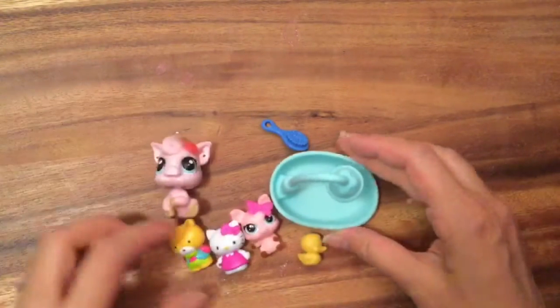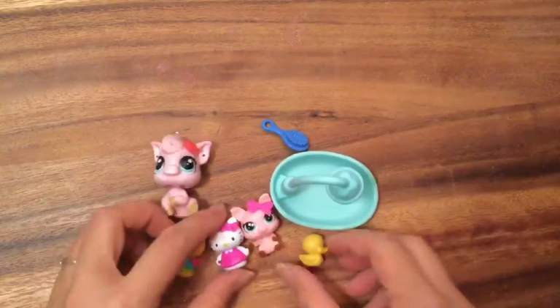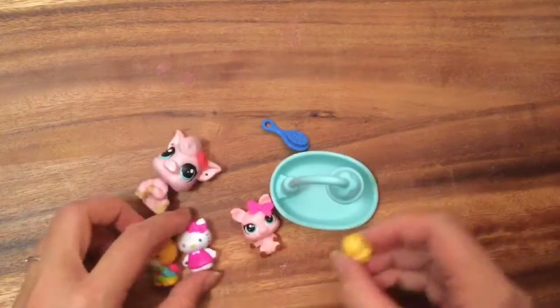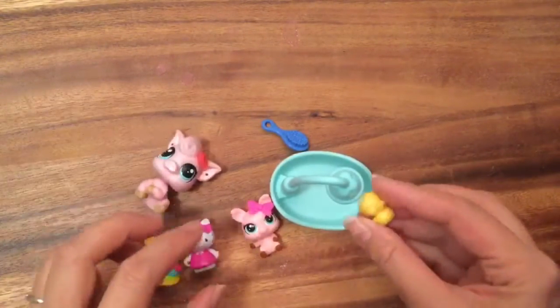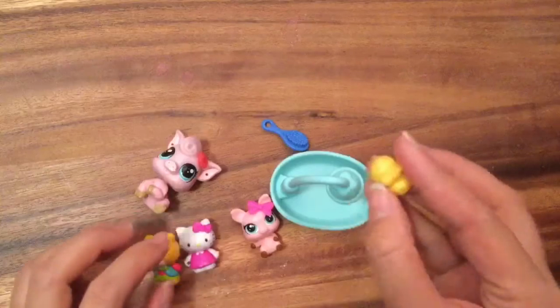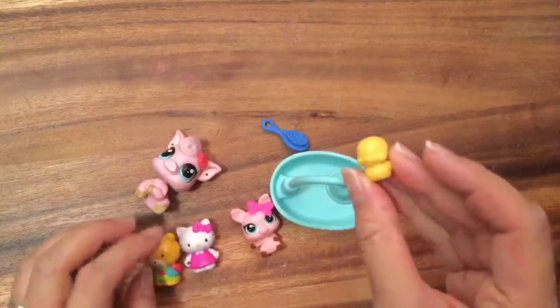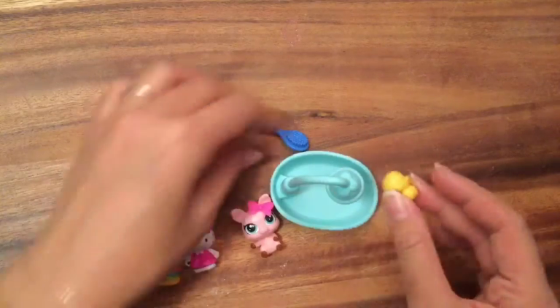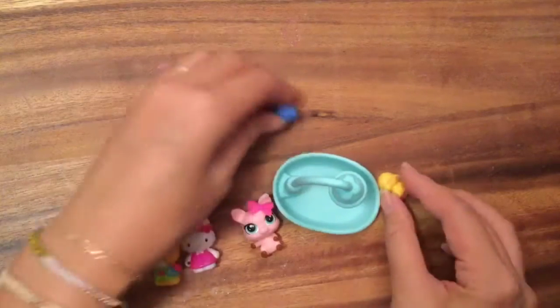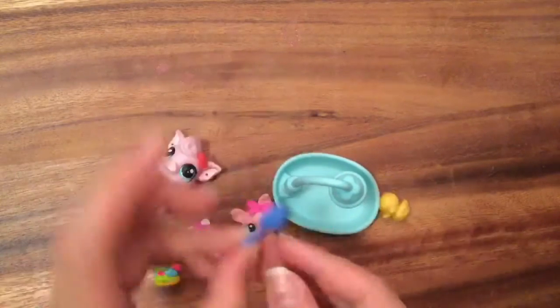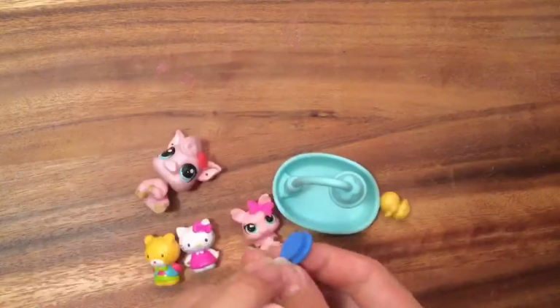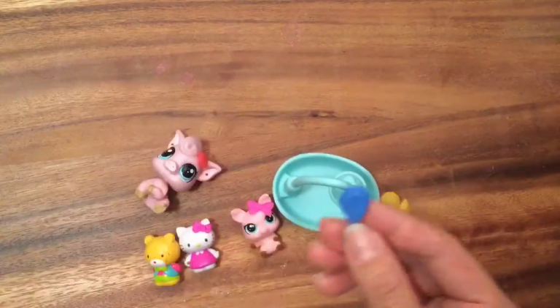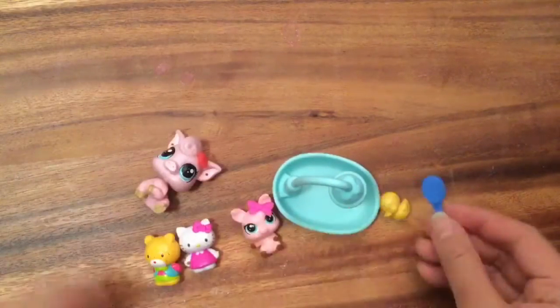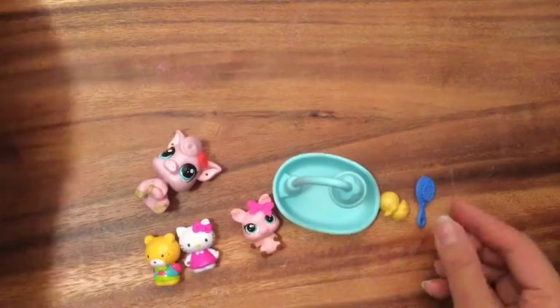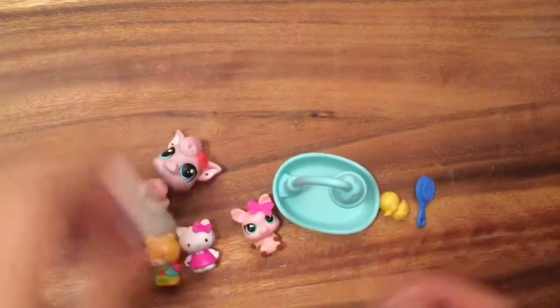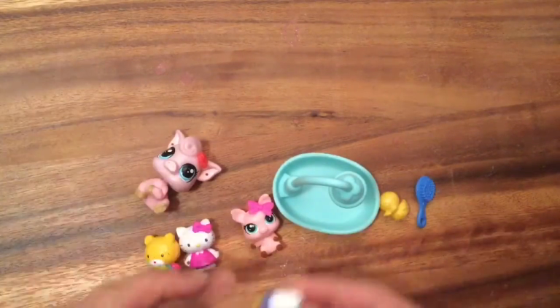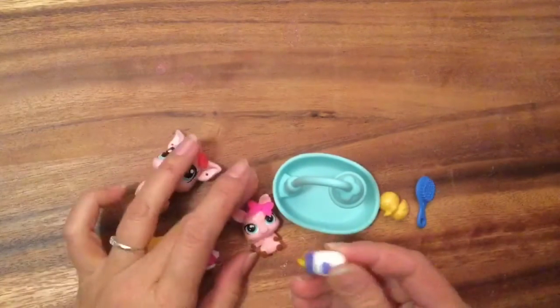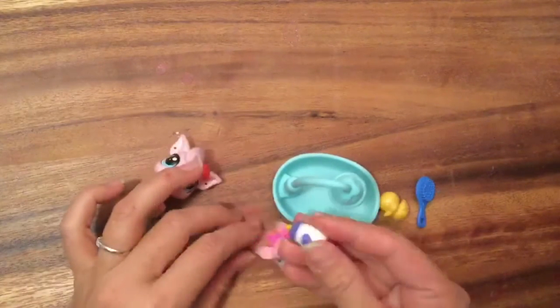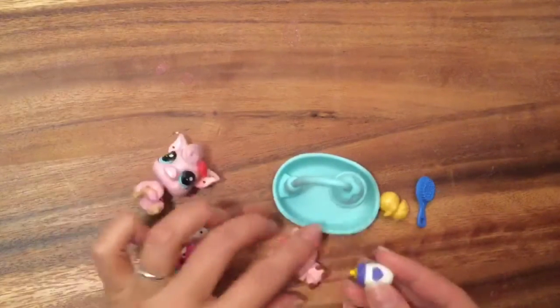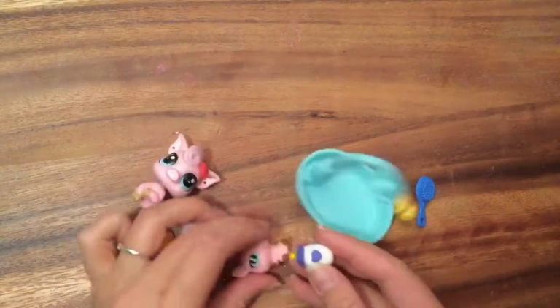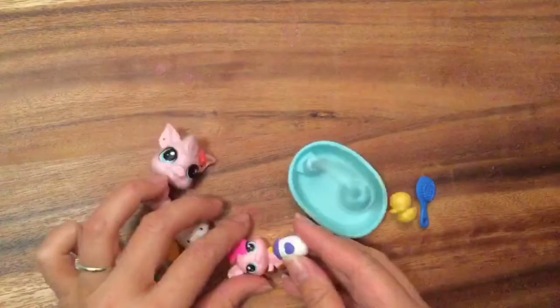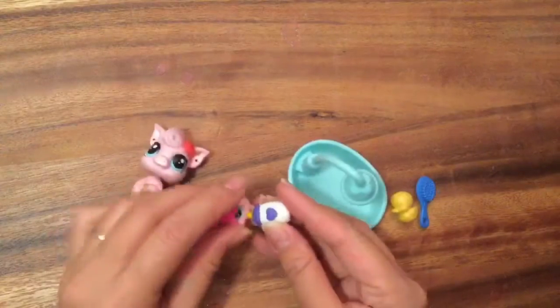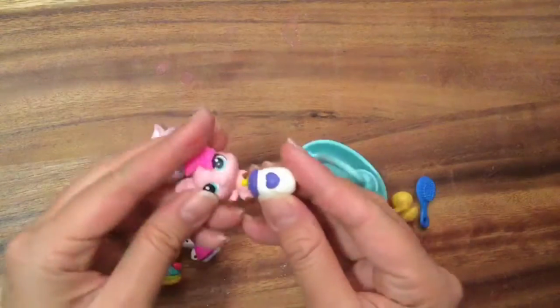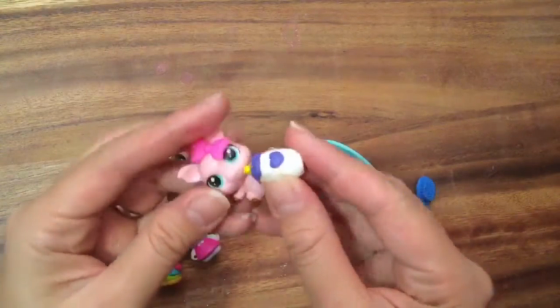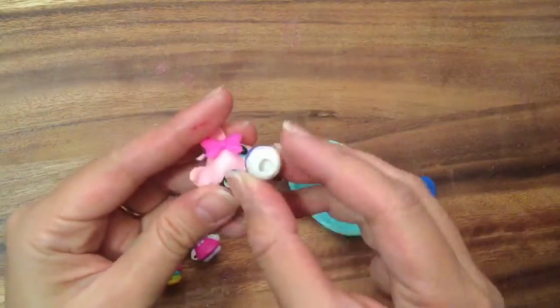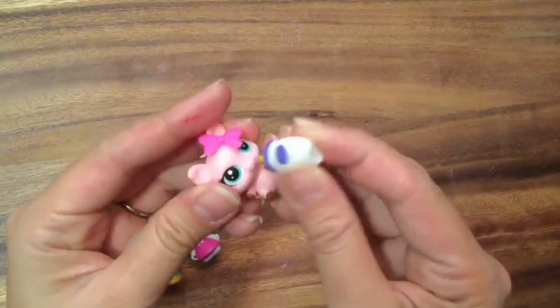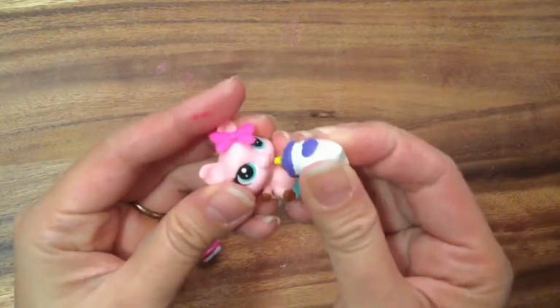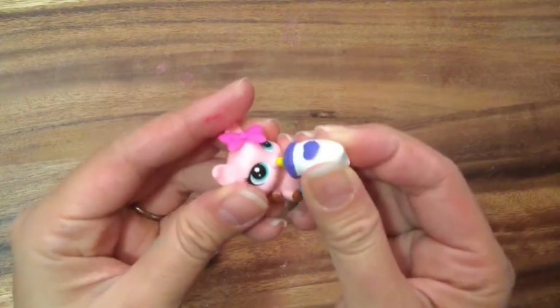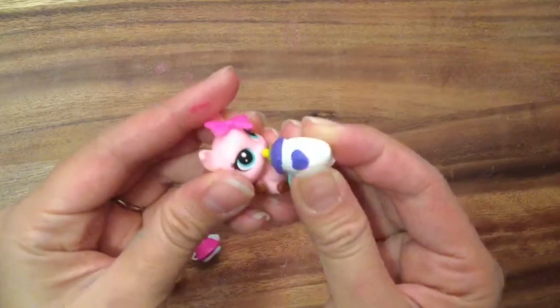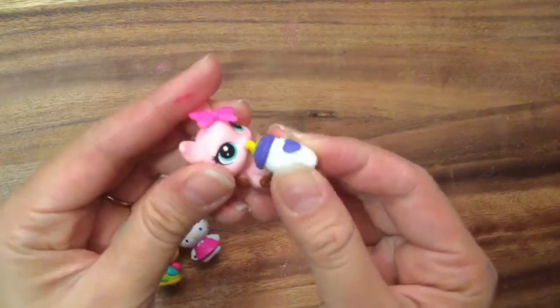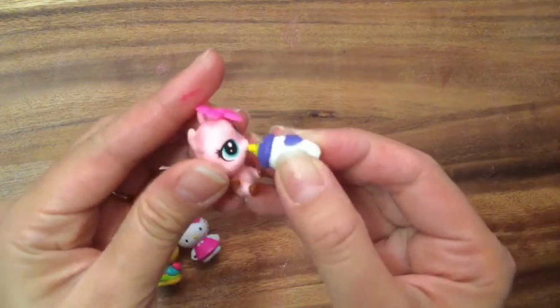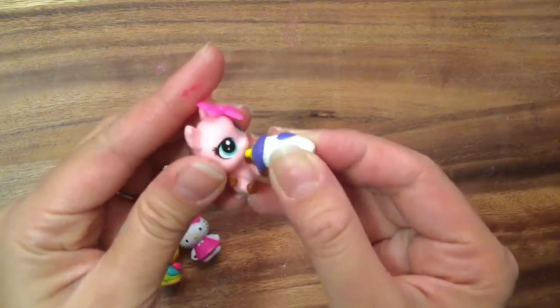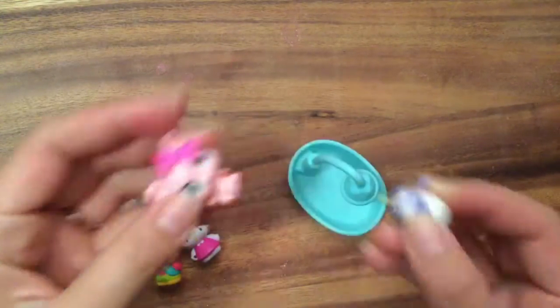It comes with this cute little bathtub, a rubber ducky, and a little brush. And I have this little squinky bottle that just seems perfect for this little piggy.